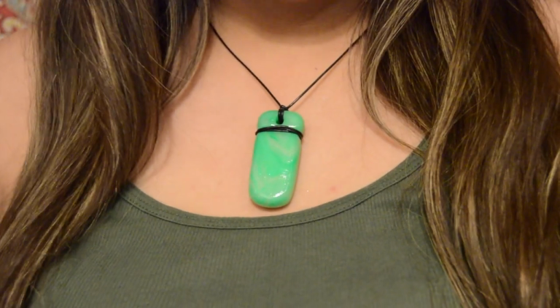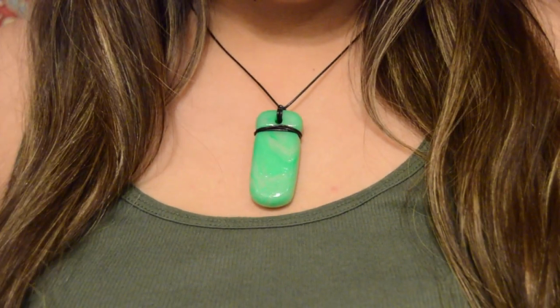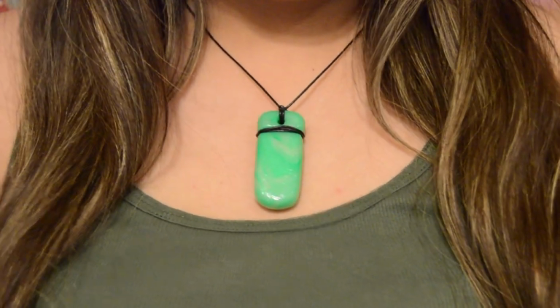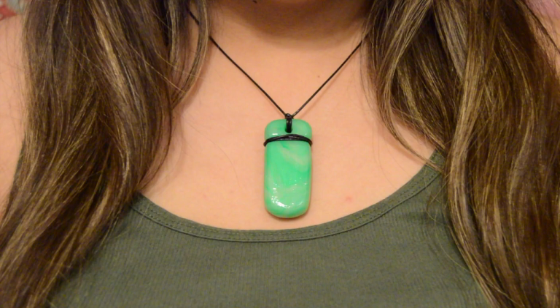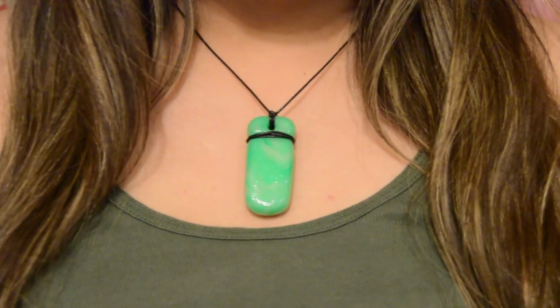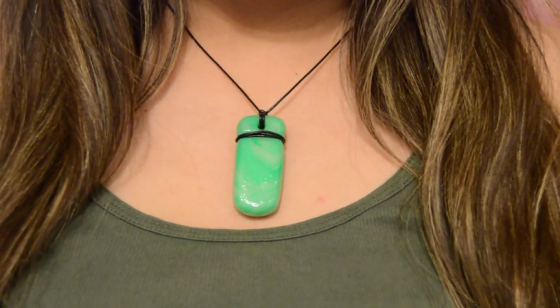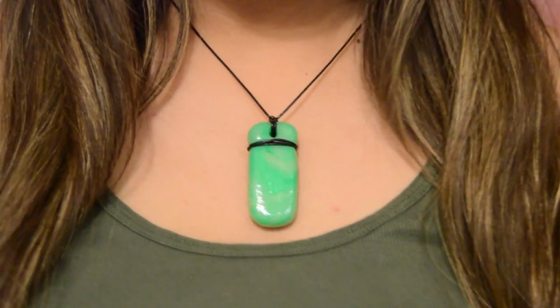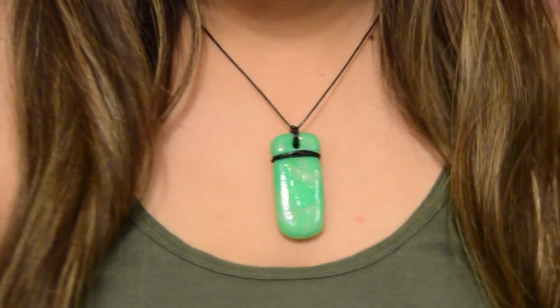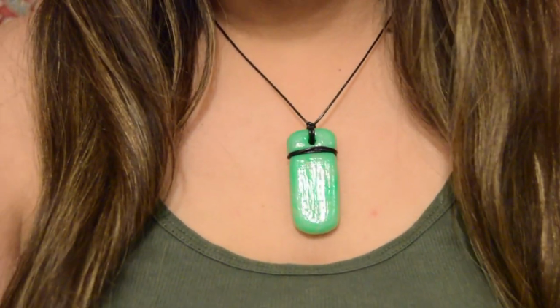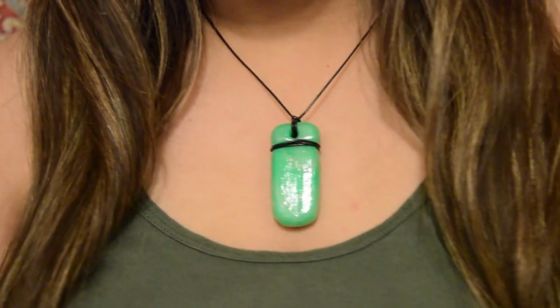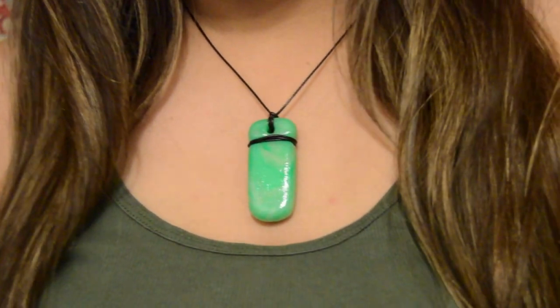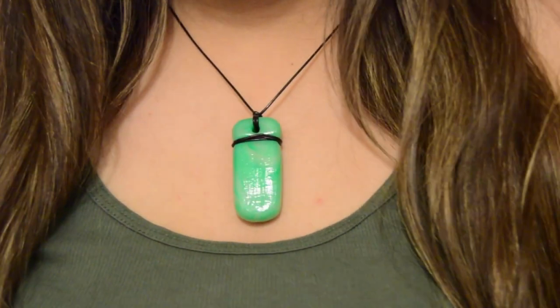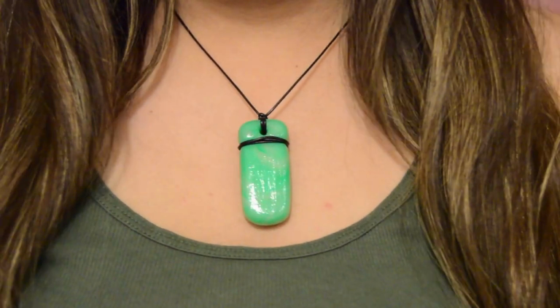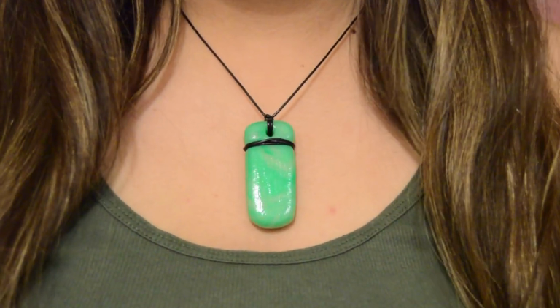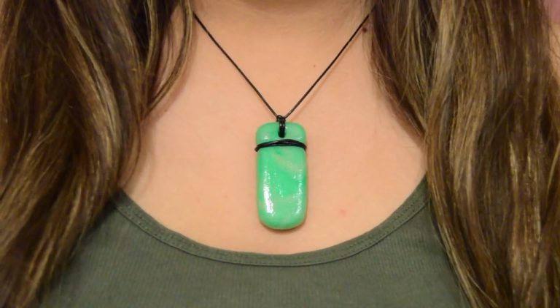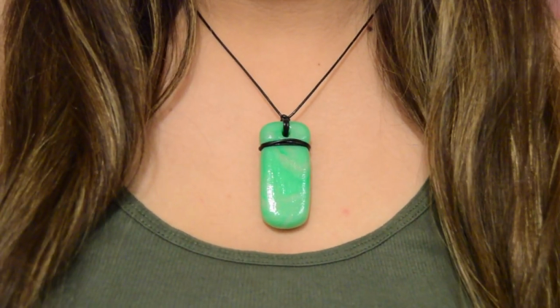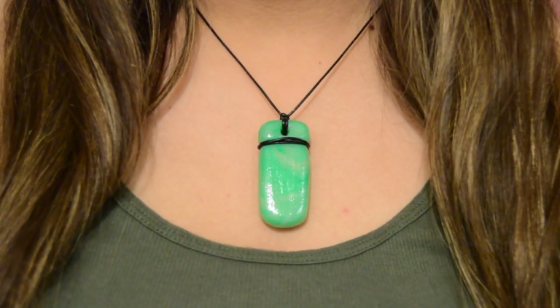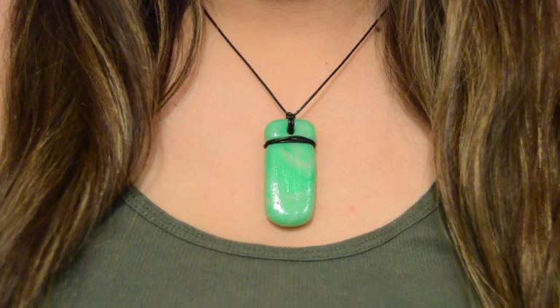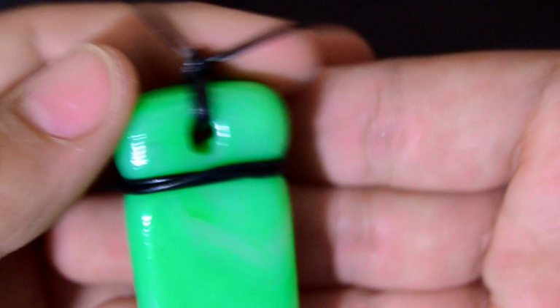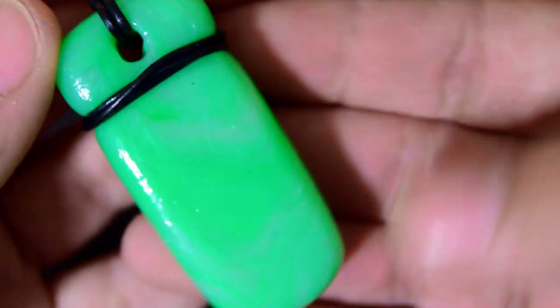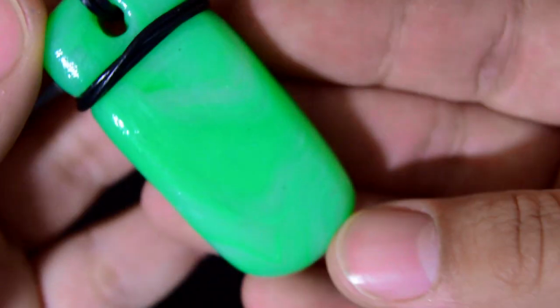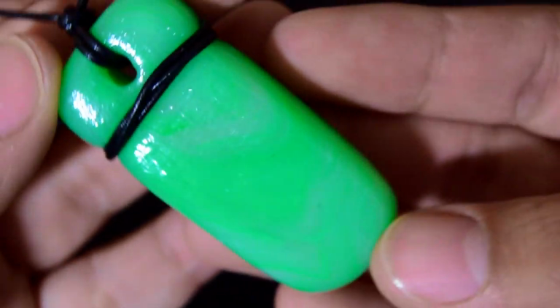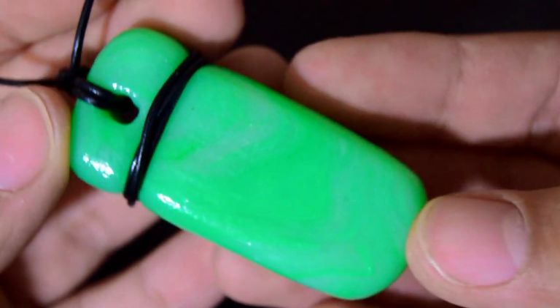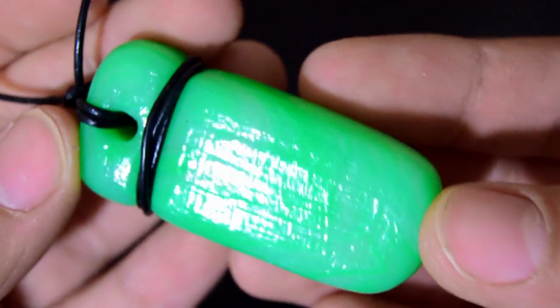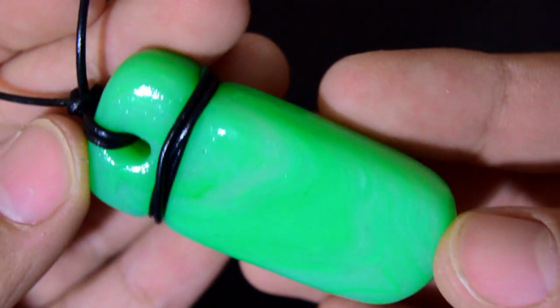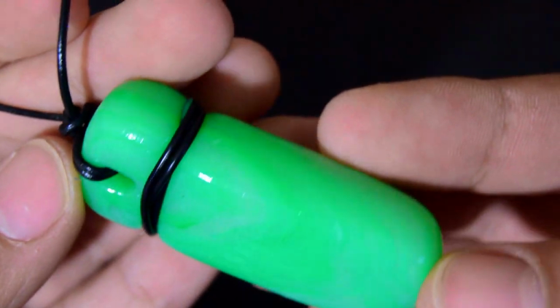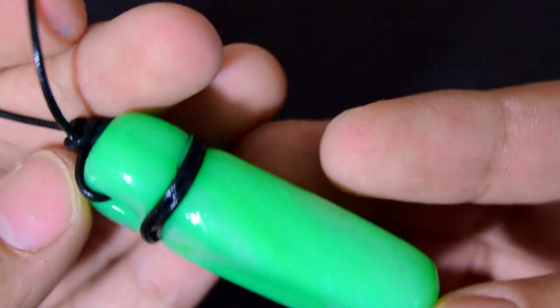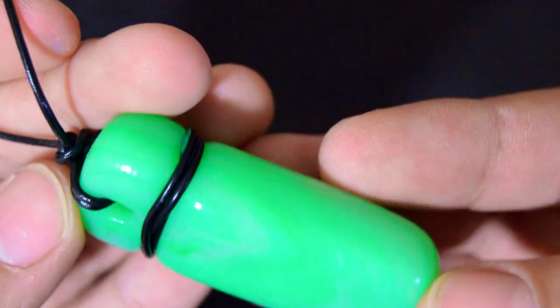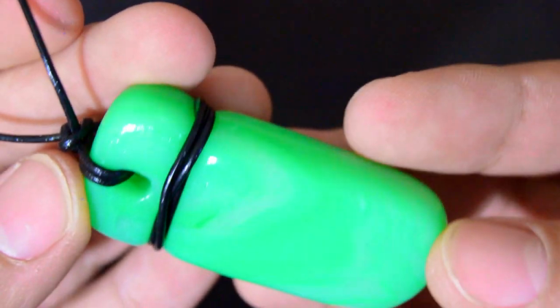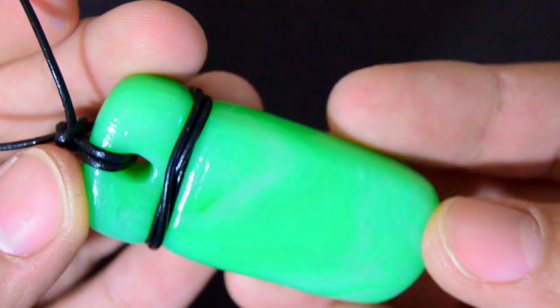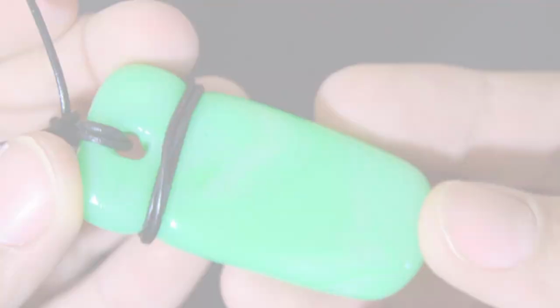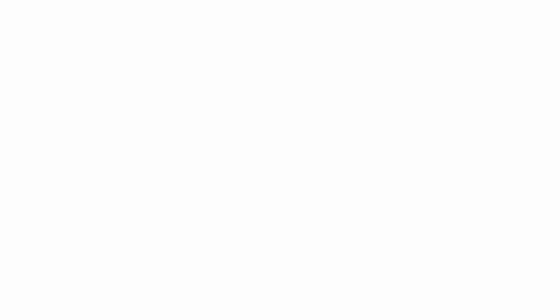Hey everyone, it's Natalia and welcome back to my channel. Welcome to my channel if you are new. For today's video, I'm going to show you how to create this Aquaman inspired jade necklace. So let's get started.